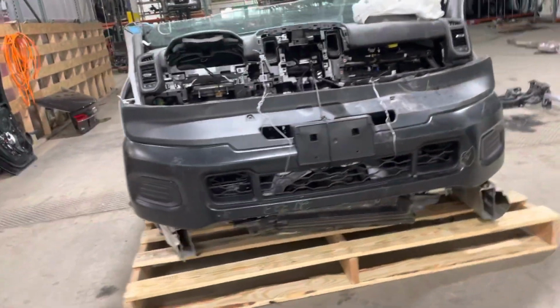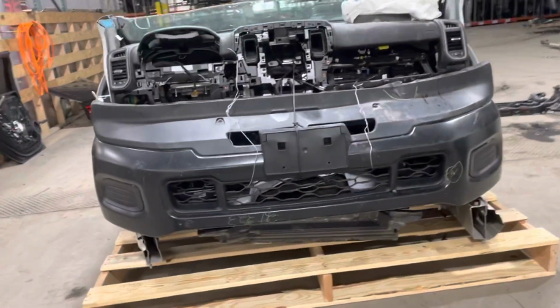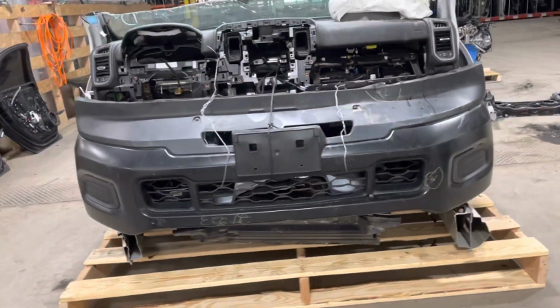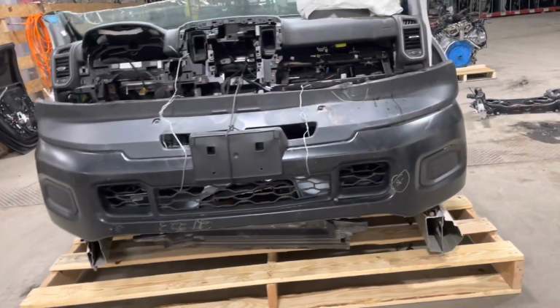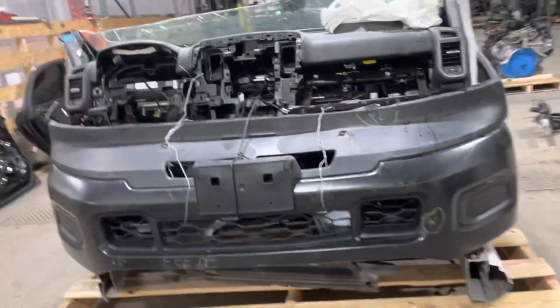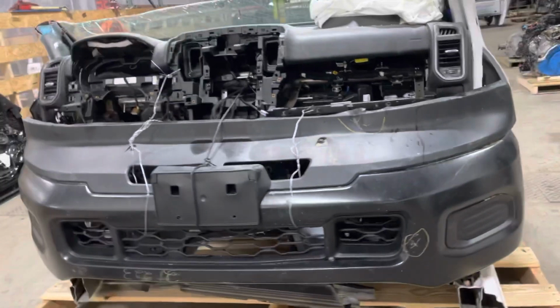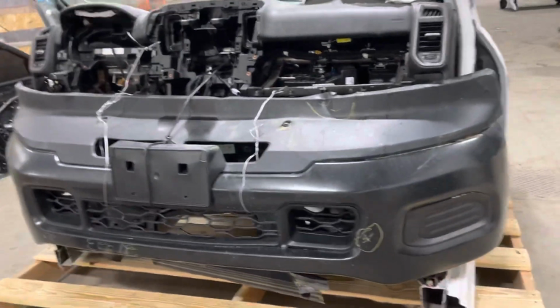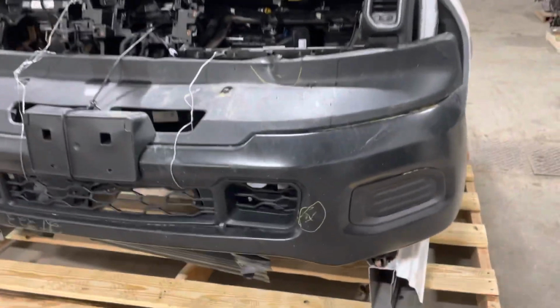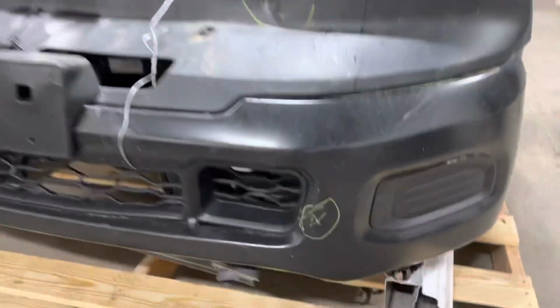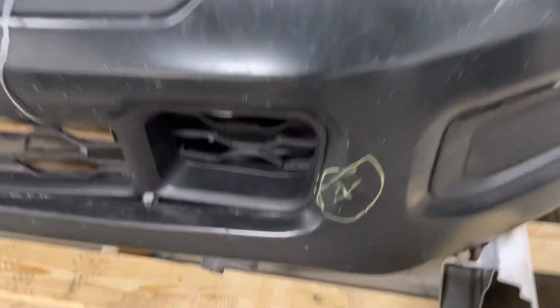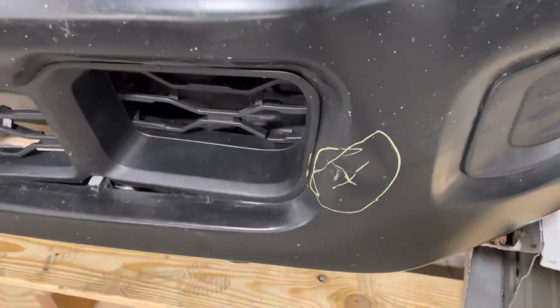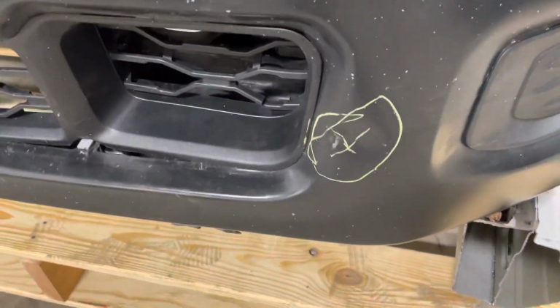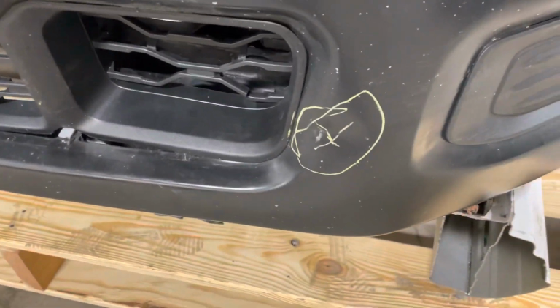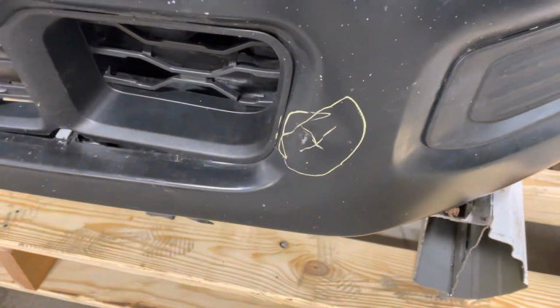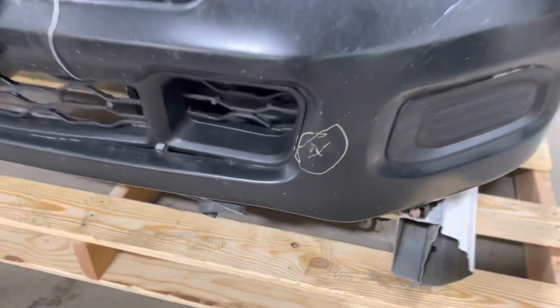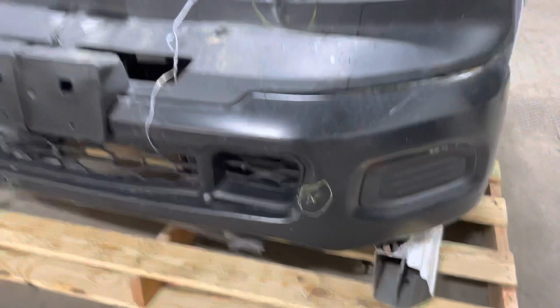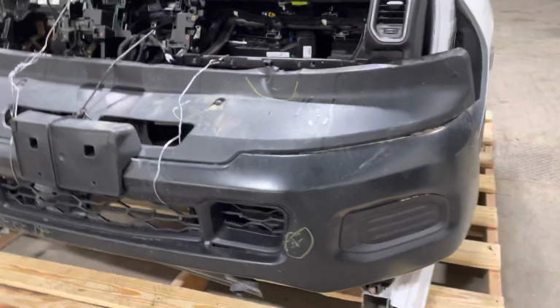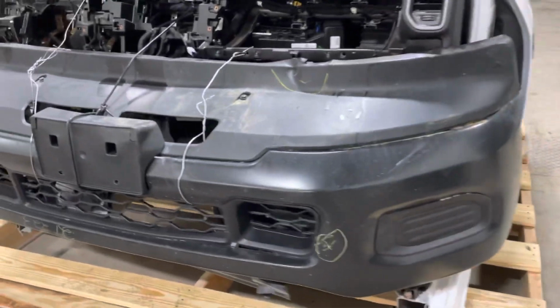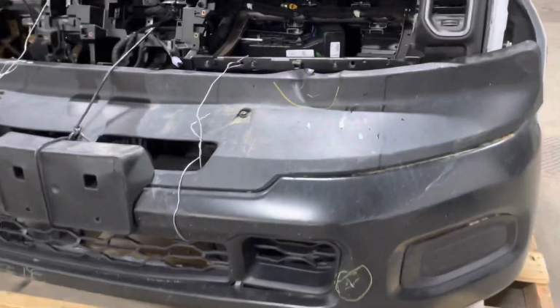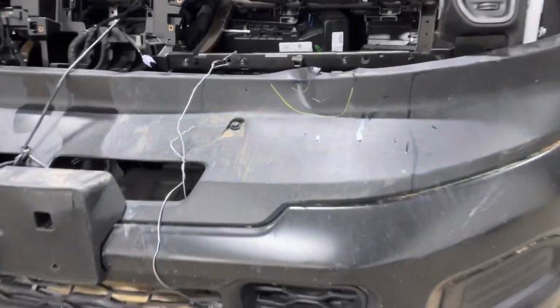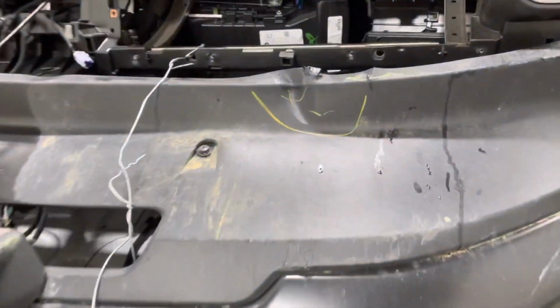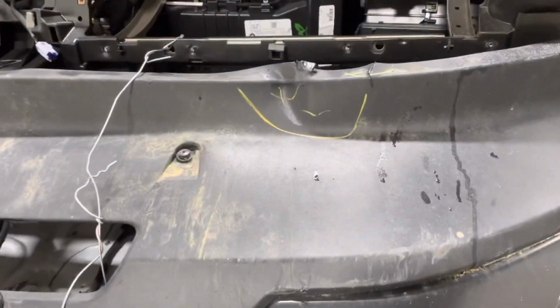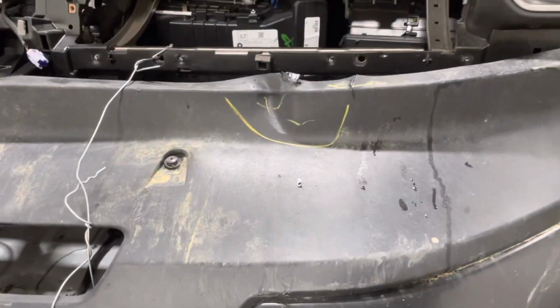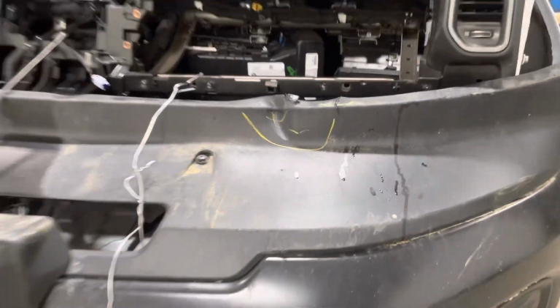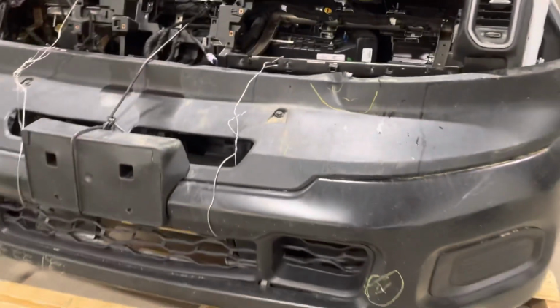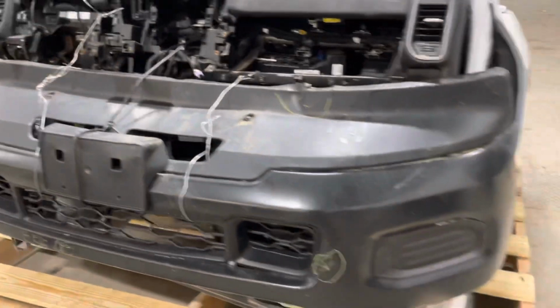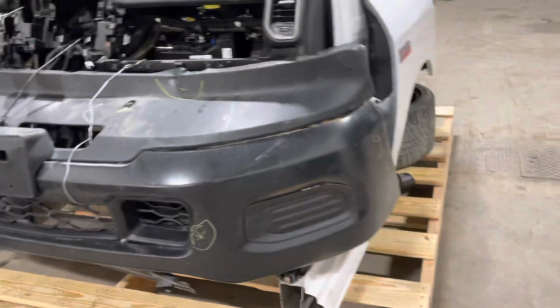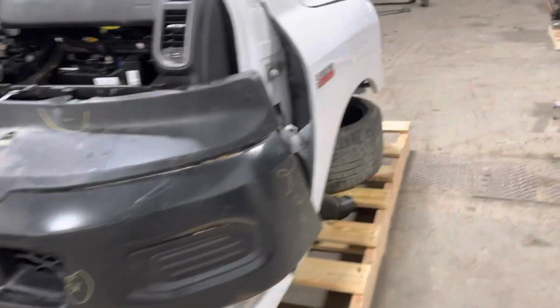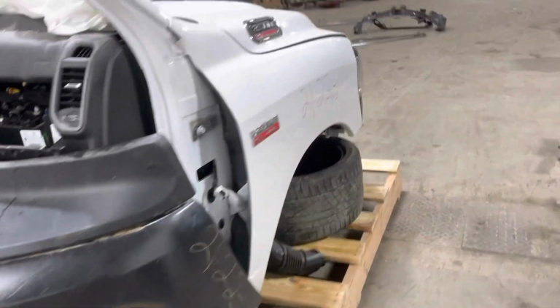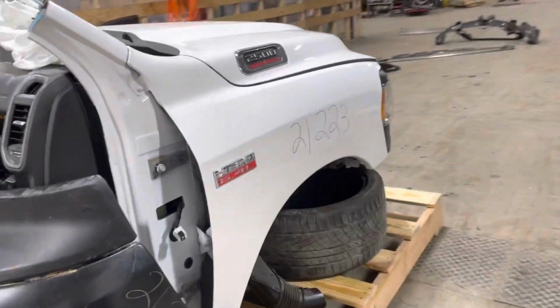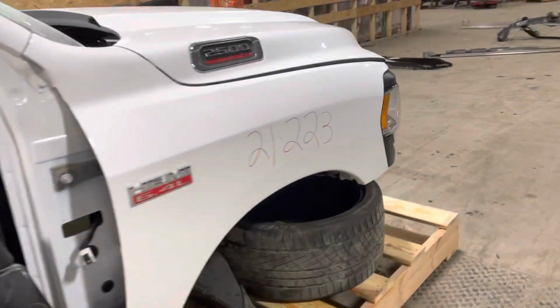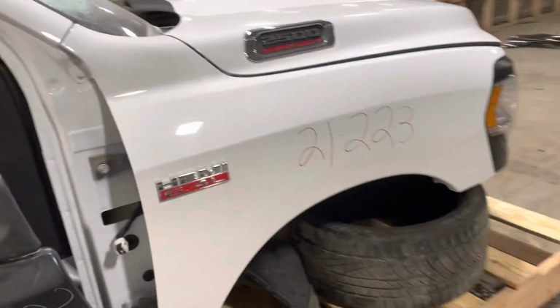Had your black steel bumper, not a chrome guy, no fogs. A little bit there that'll have to be addressed — that right there. The major passenger side is good.